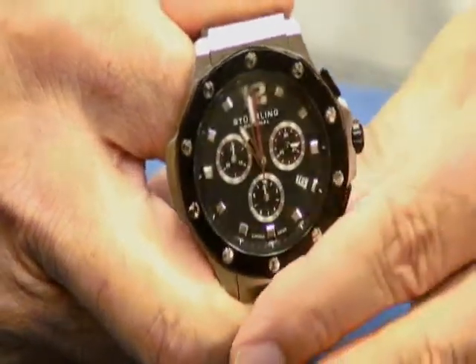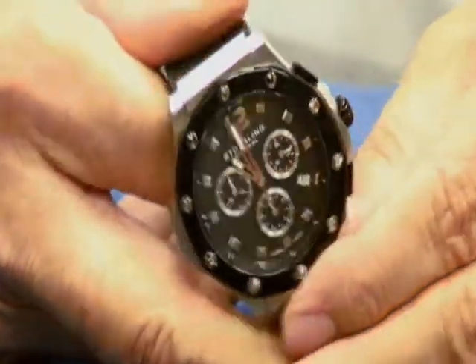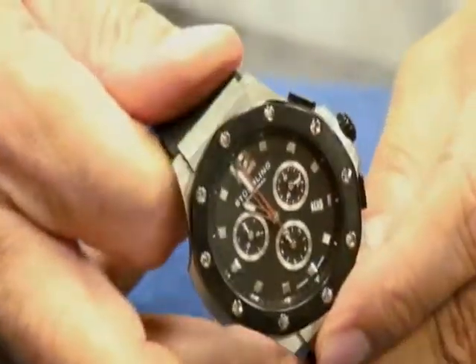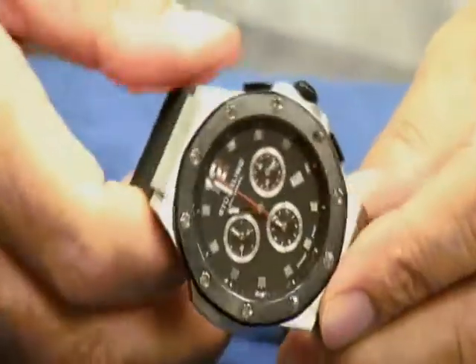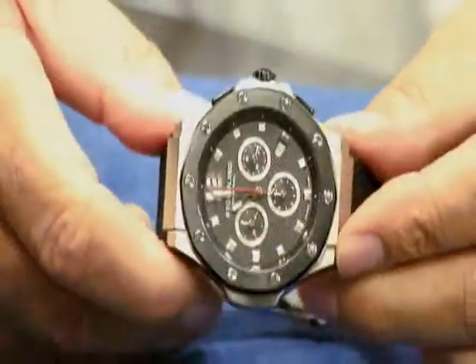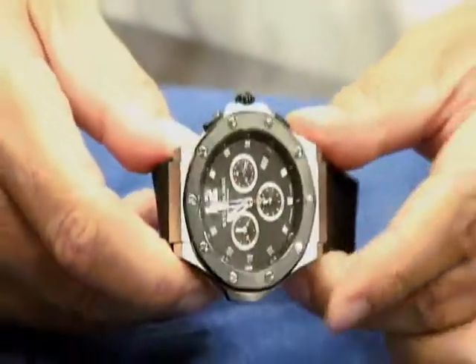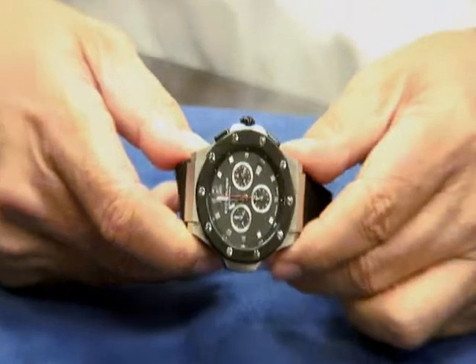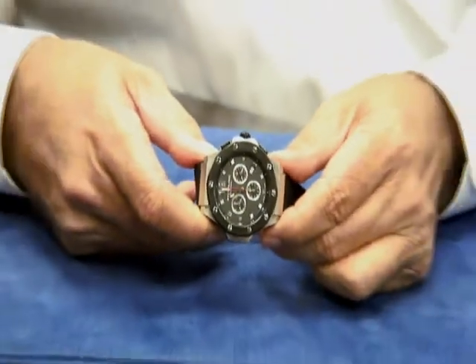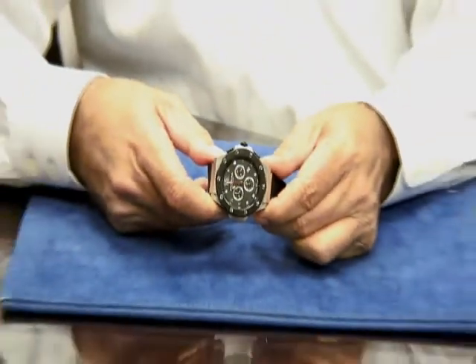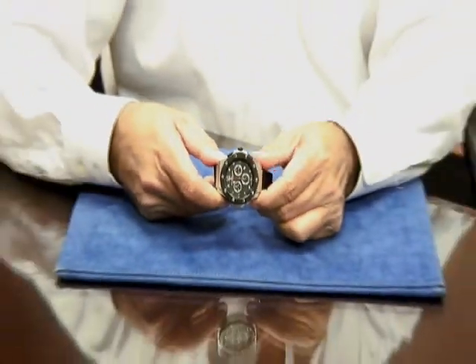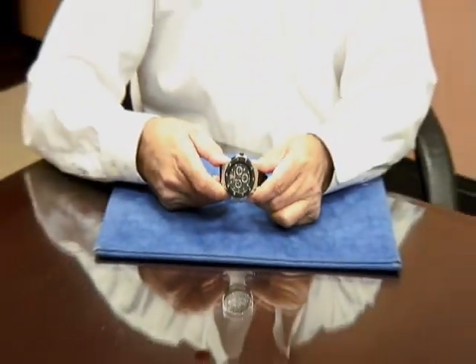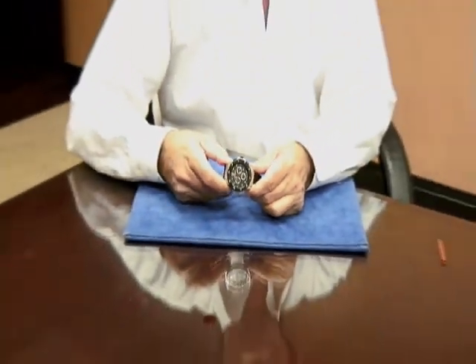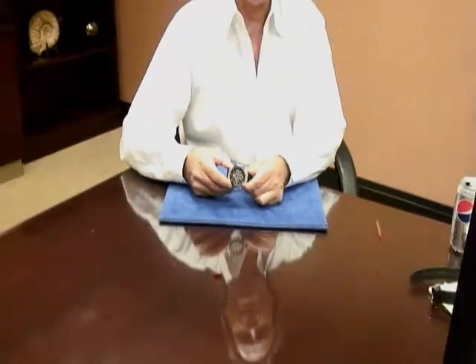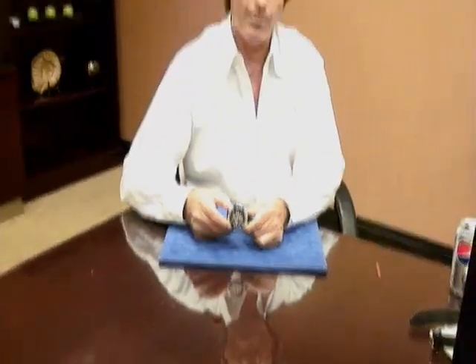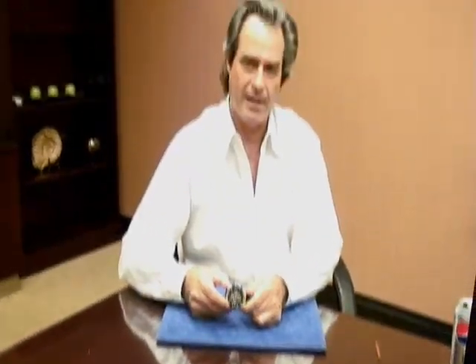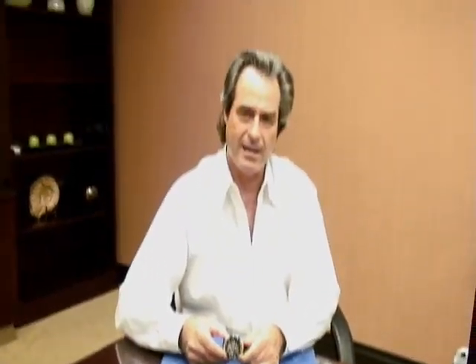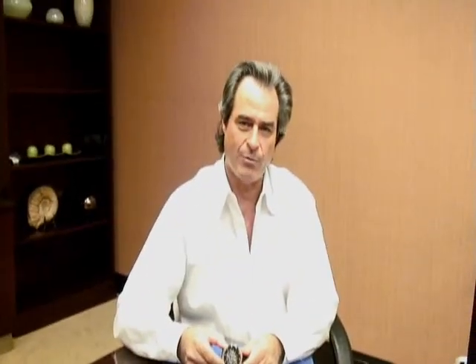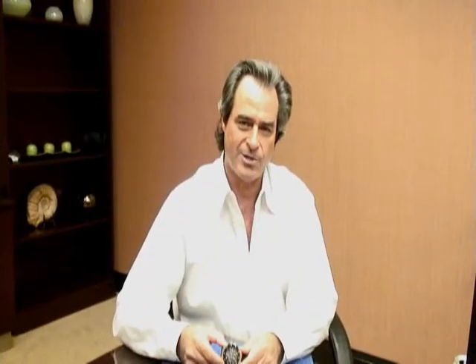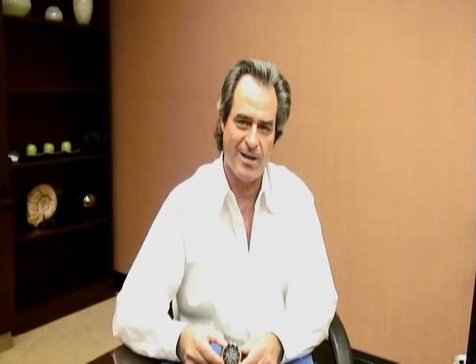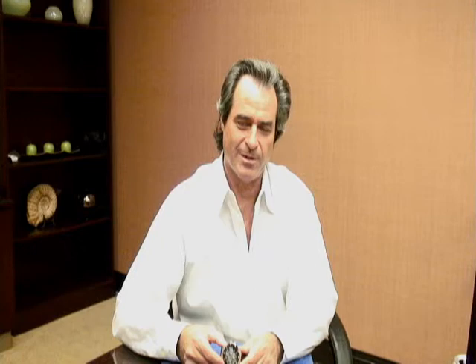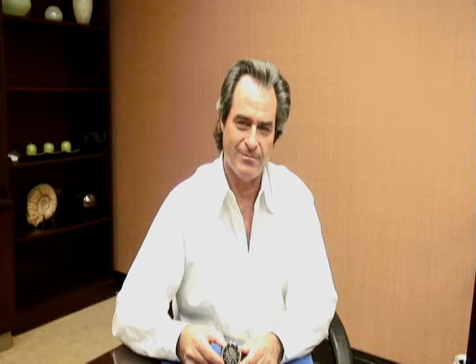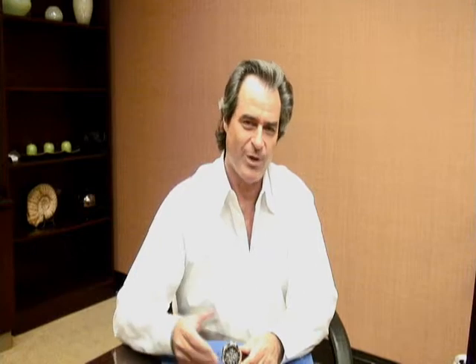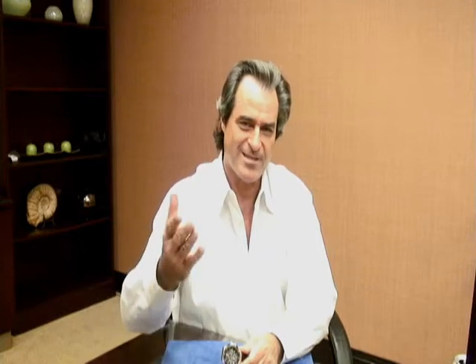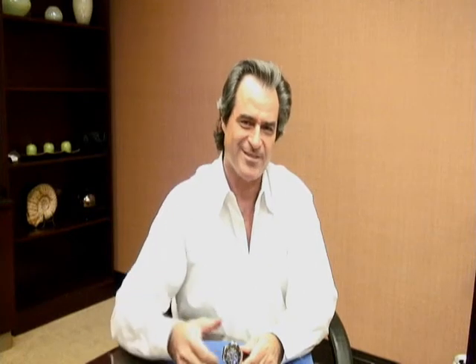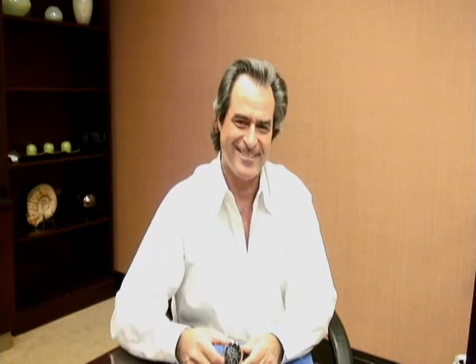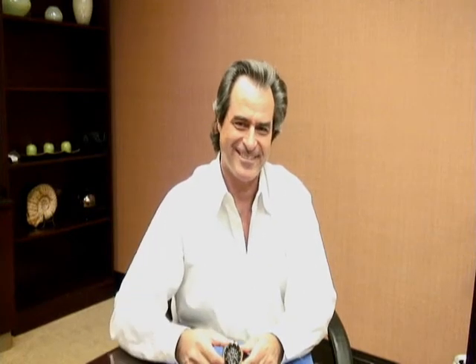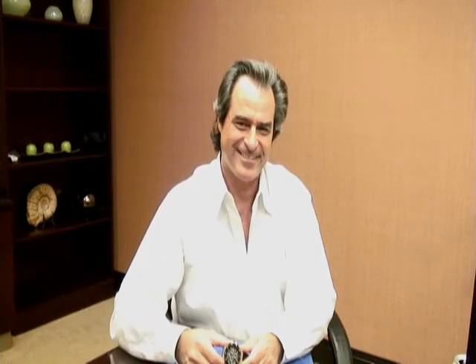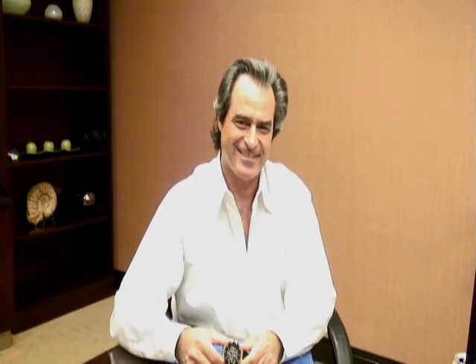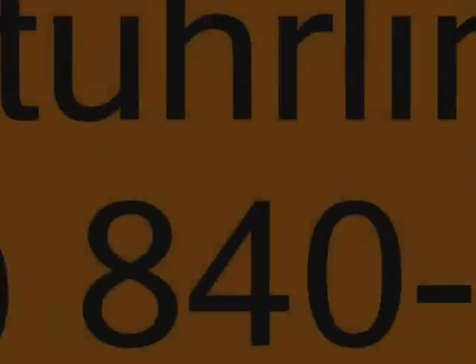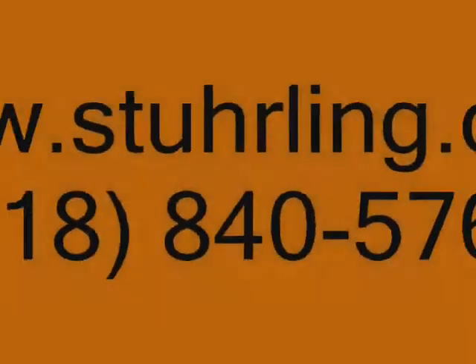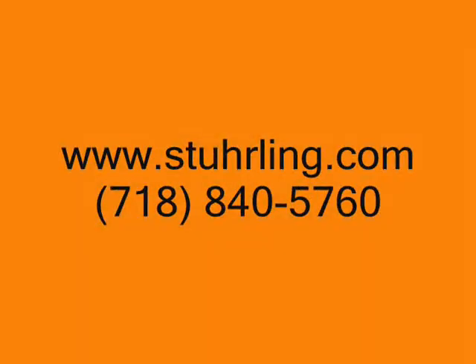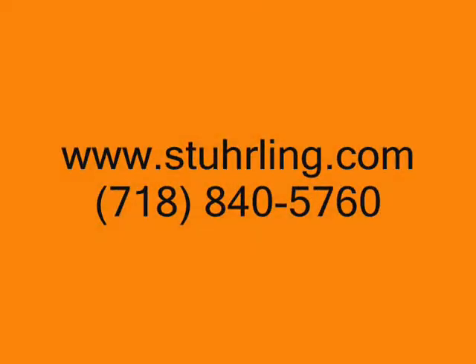As you can see, there was nothing defective about the watch. And that's how you would recalibrate any of the Rhonda StarTech movements. We hope this helps. Thank you.